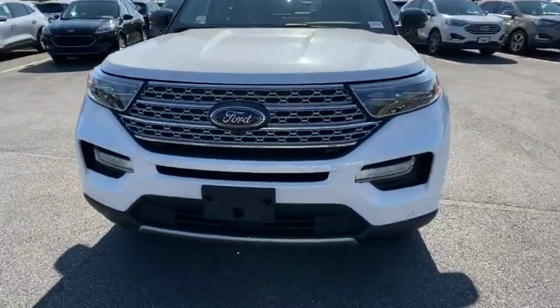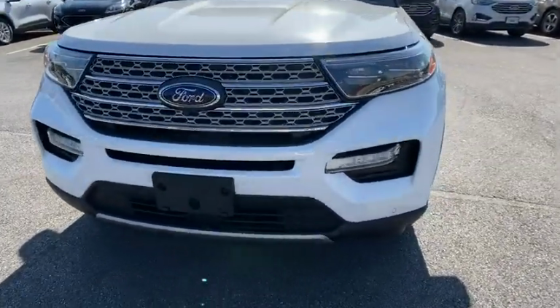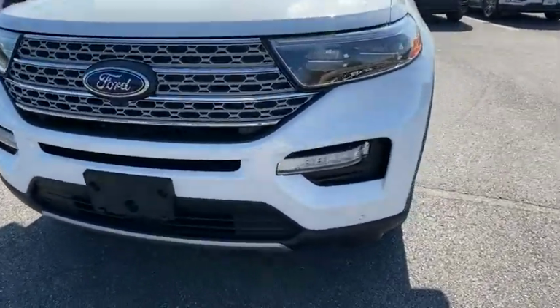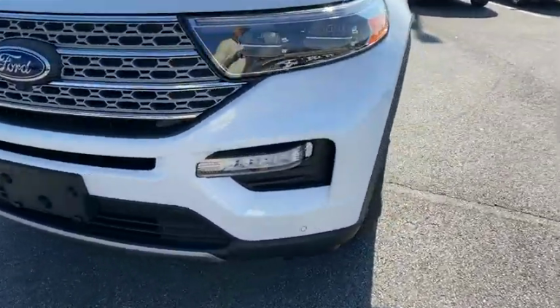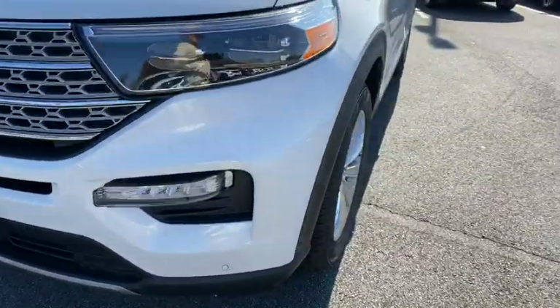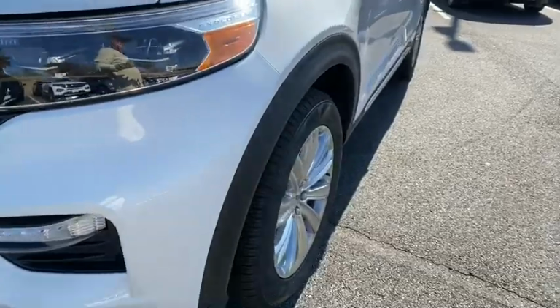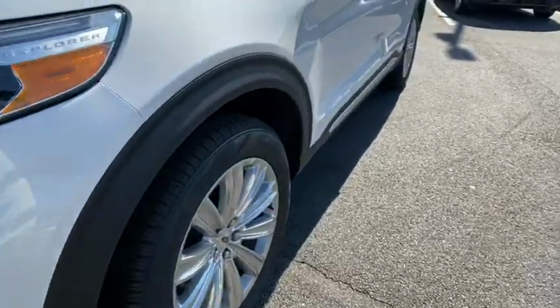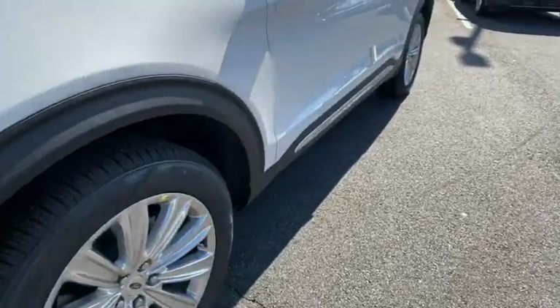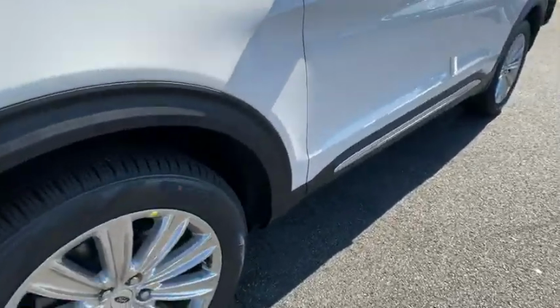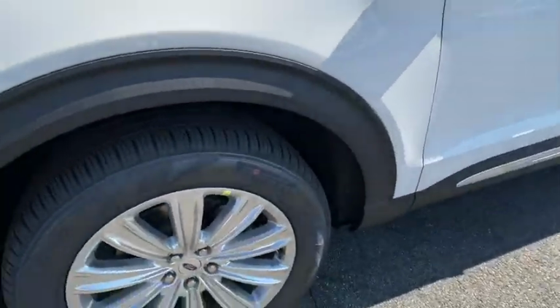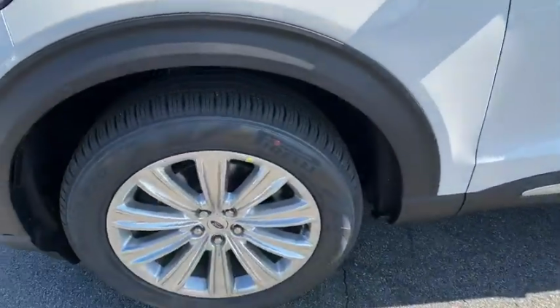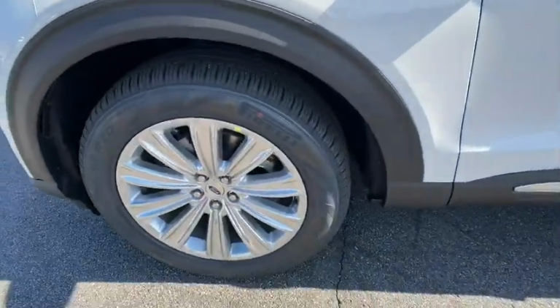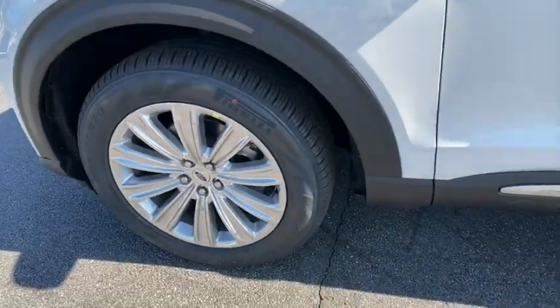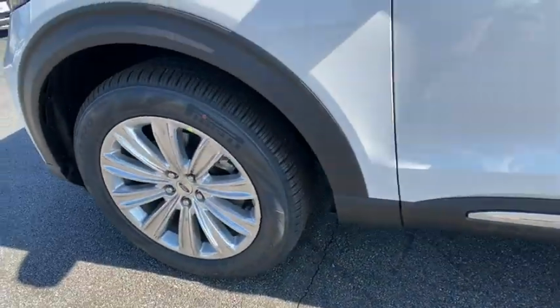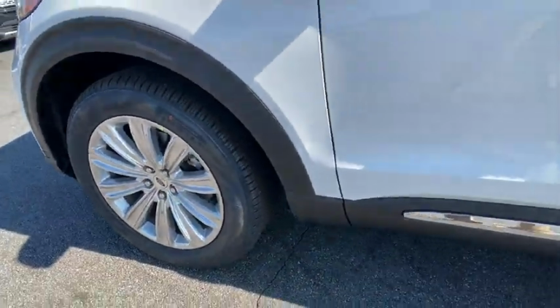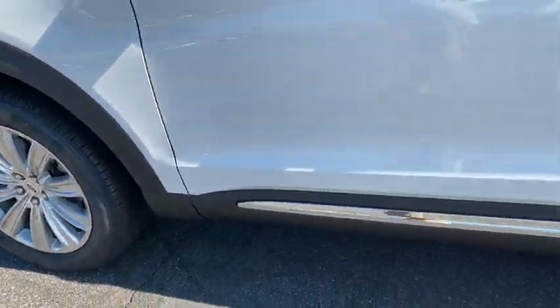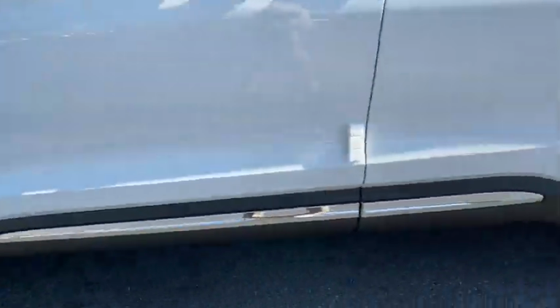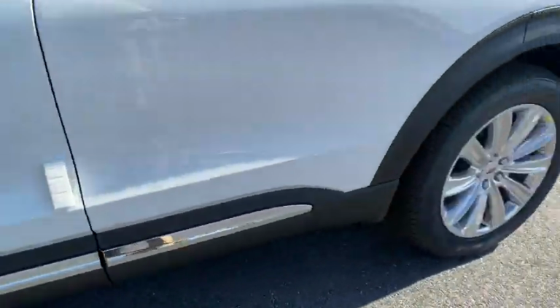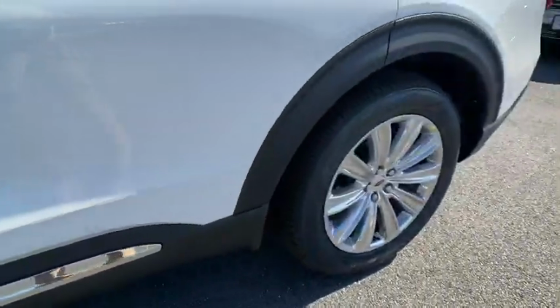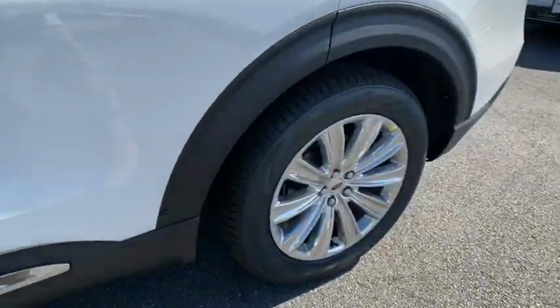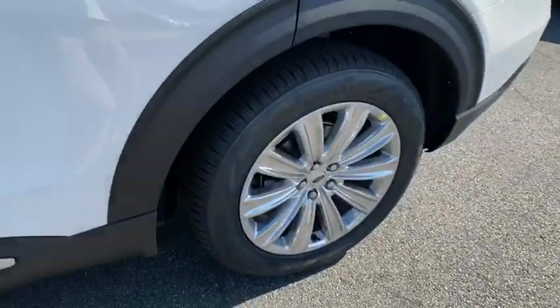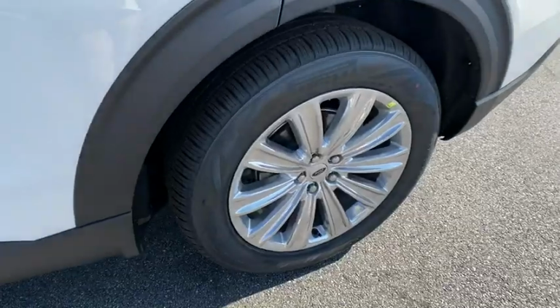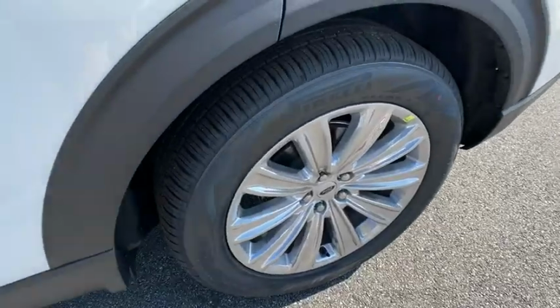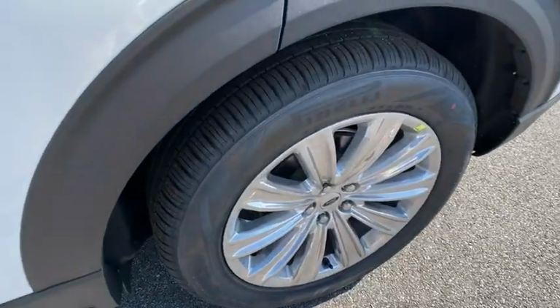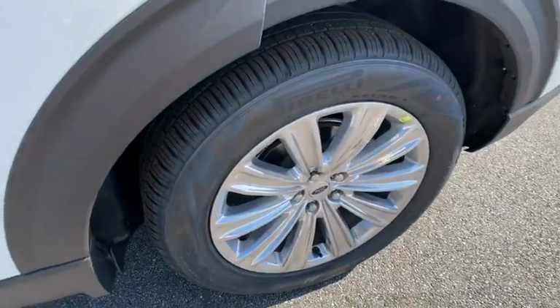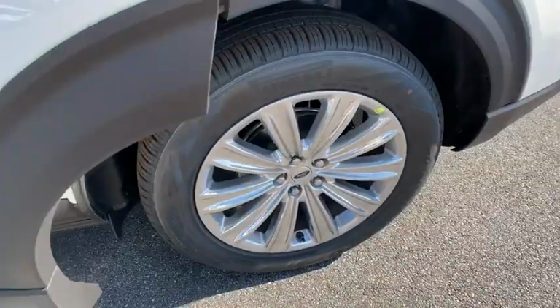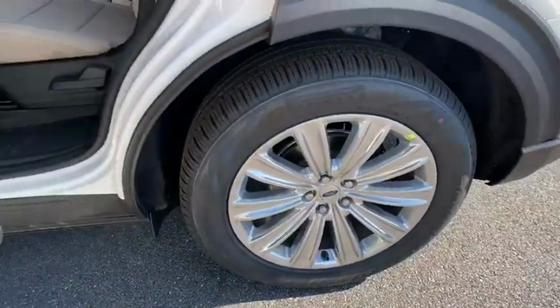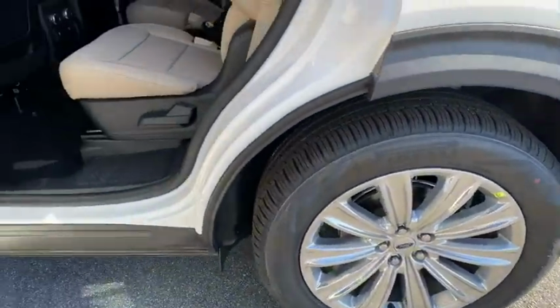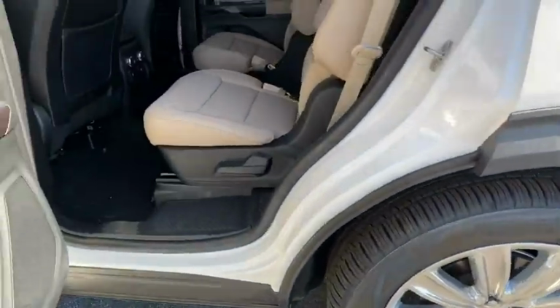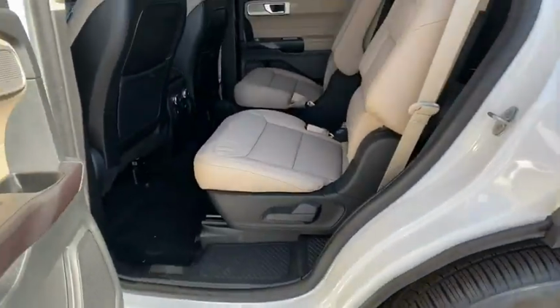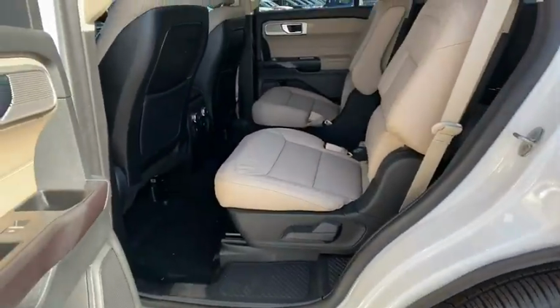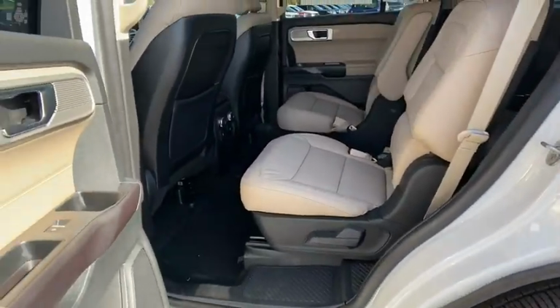Stability control, lane departure warning, dual airbags, Bluetooth, leather wrapped steering wheel, power steering, adjustable steering wheel, keyless start, floor mats, cruise control.